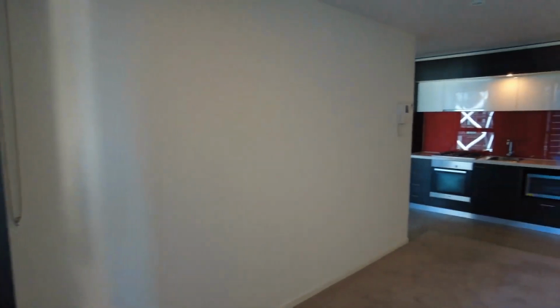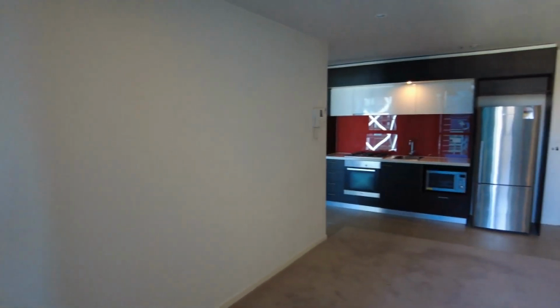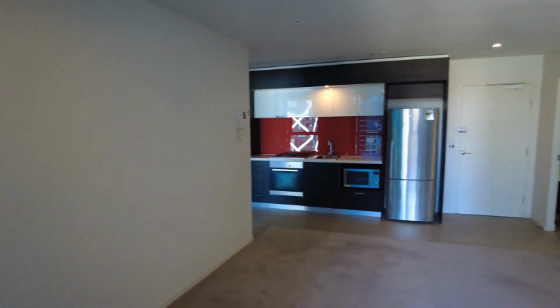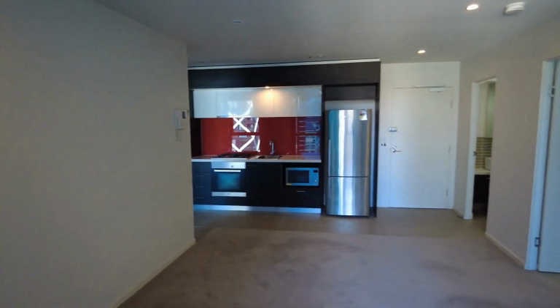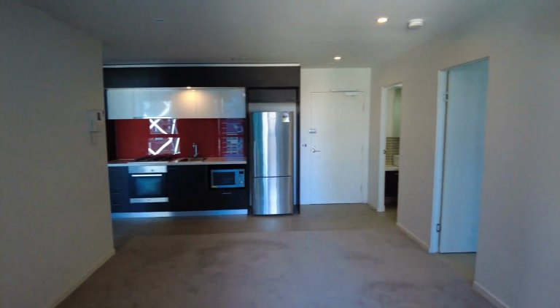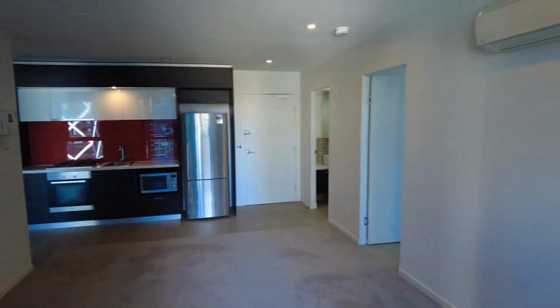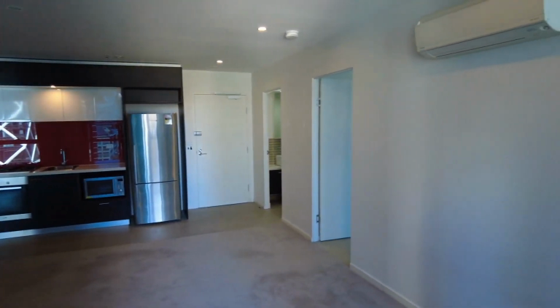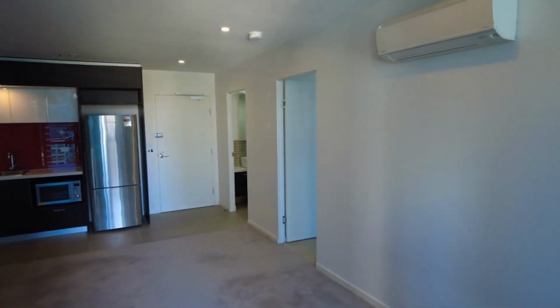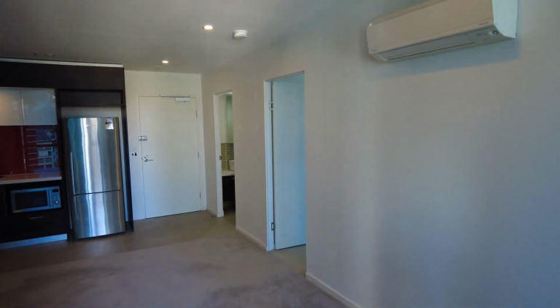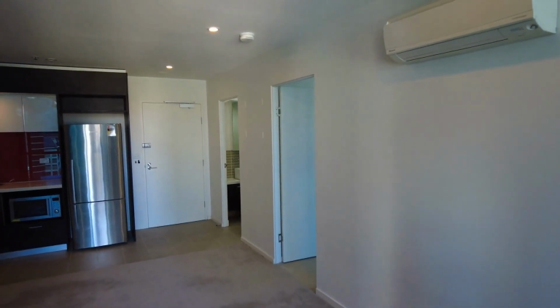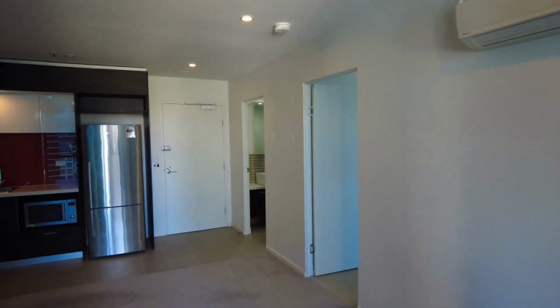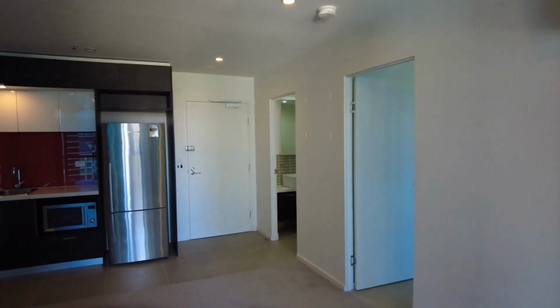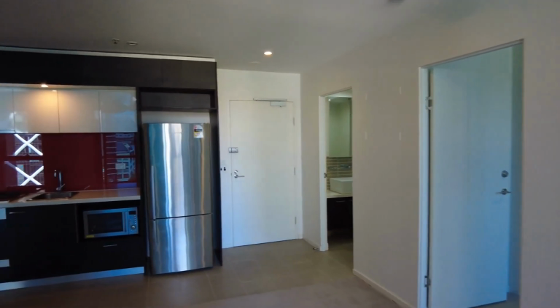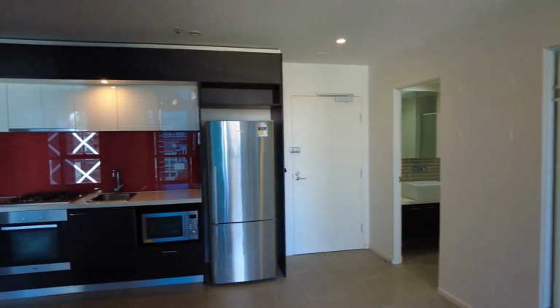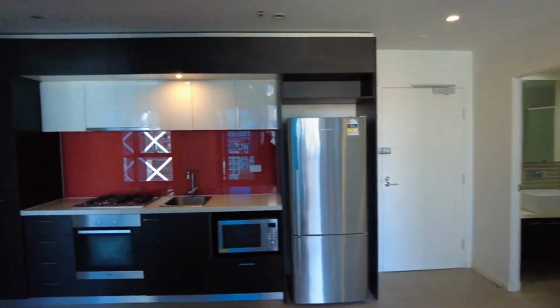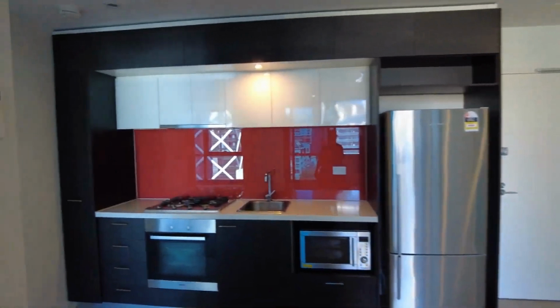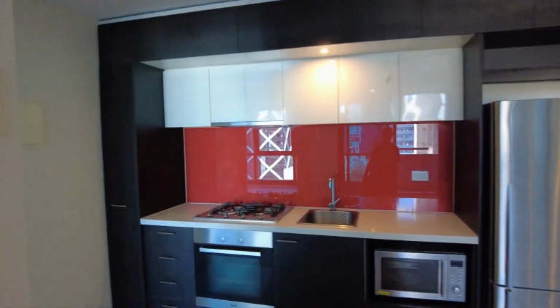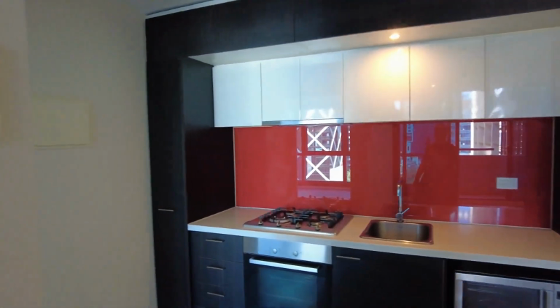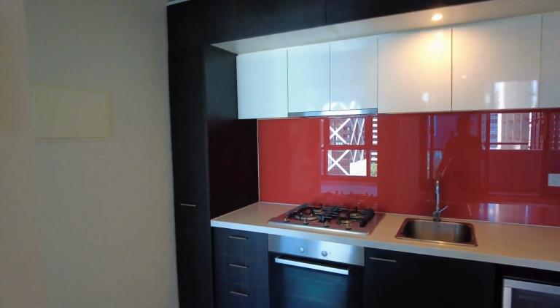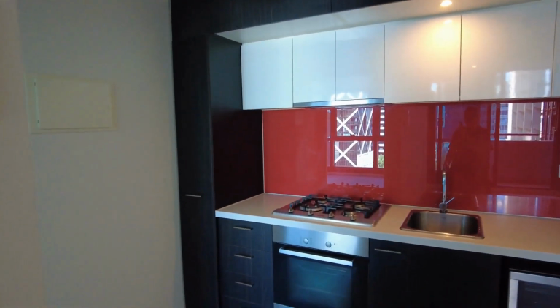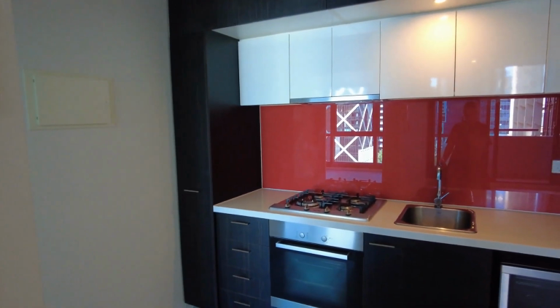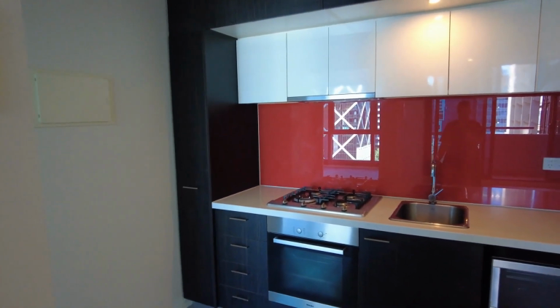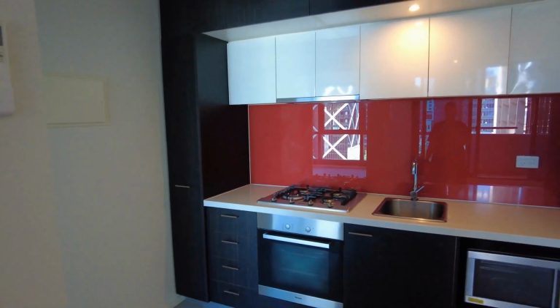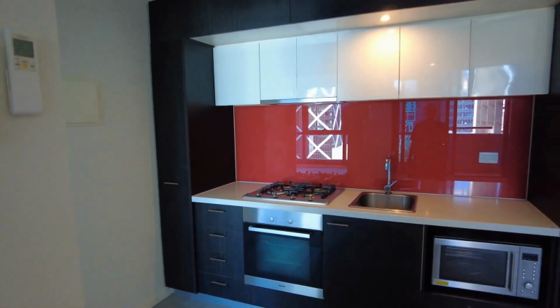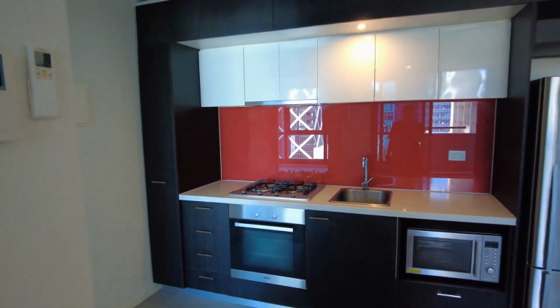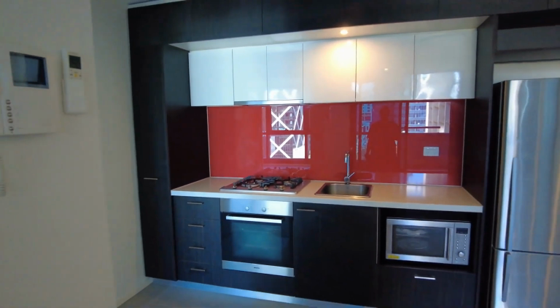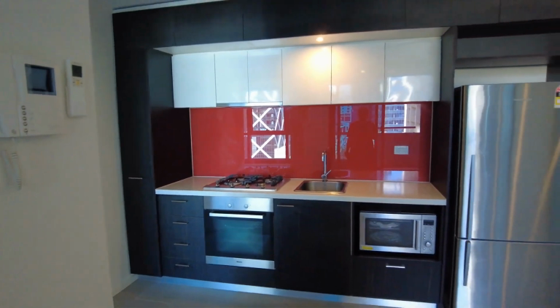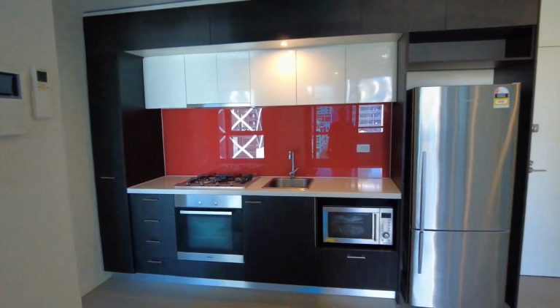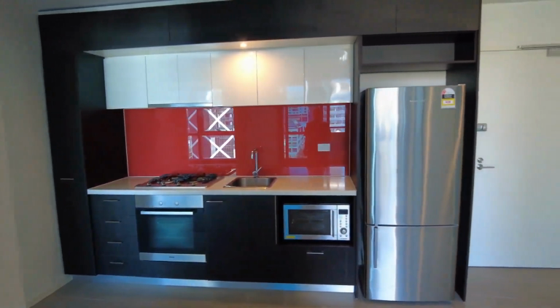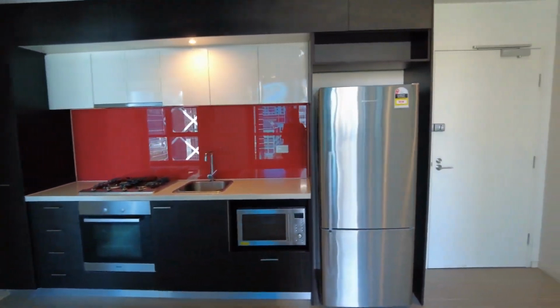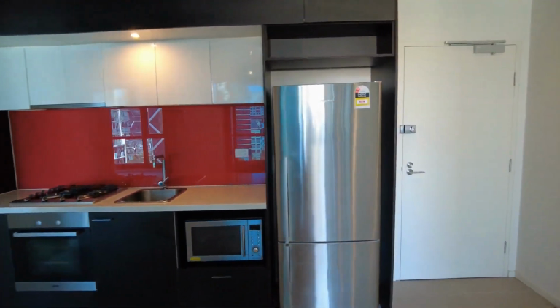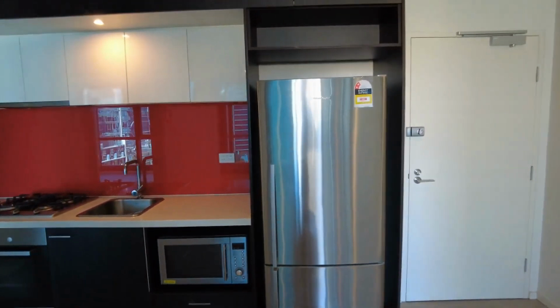Just moving into the lounge room, we've got carpet throughout, split system heating and cooling, as well as natural light coming through those big large windows. Moving on to the kitchen, we've got gas stainless steel appliances, stone bench tops, a fridge and microwave, as well as plenty of storage throughout.